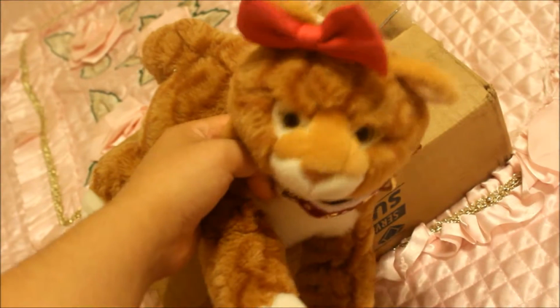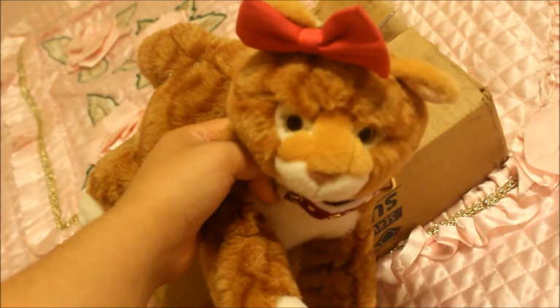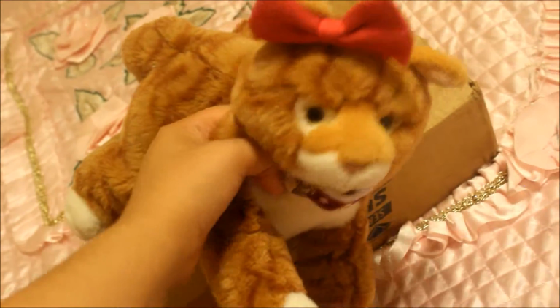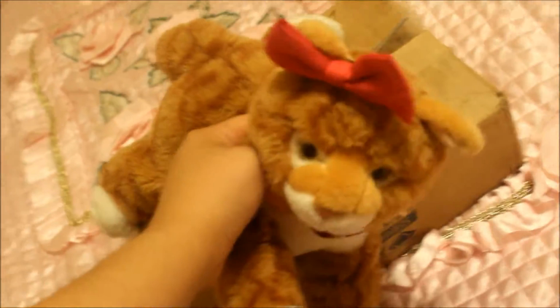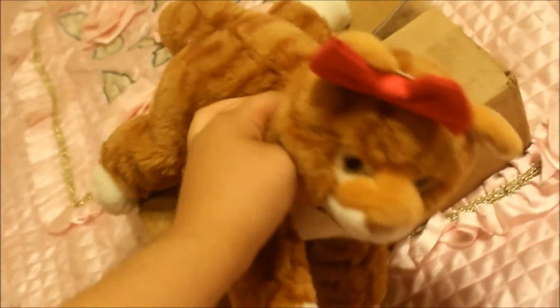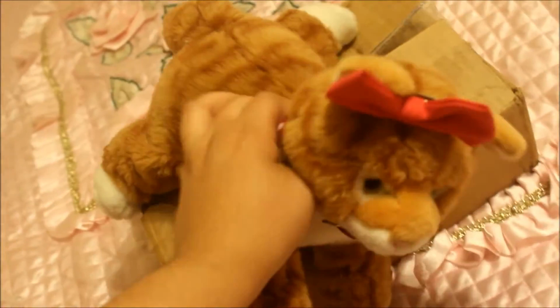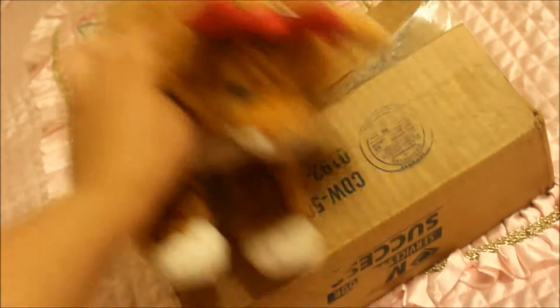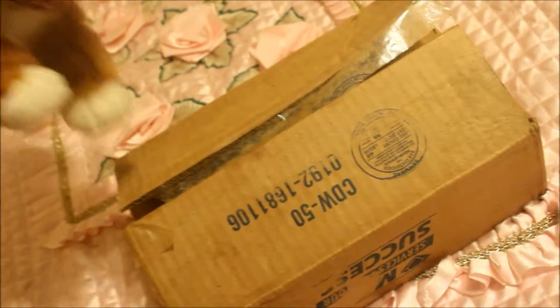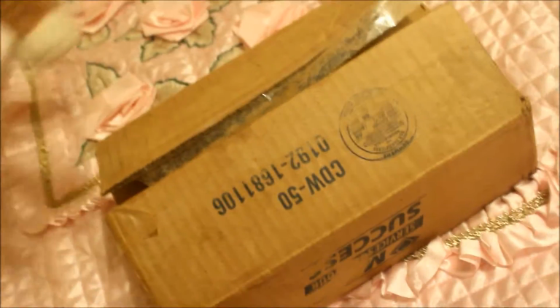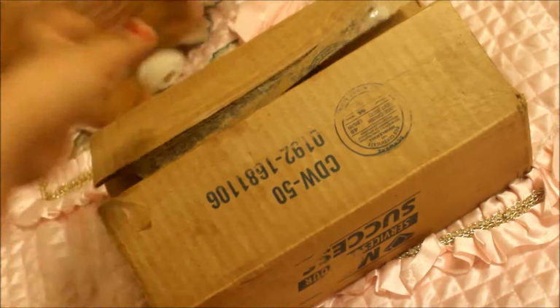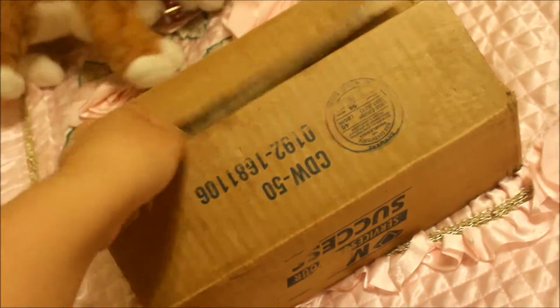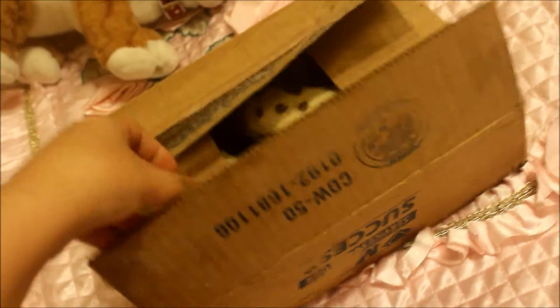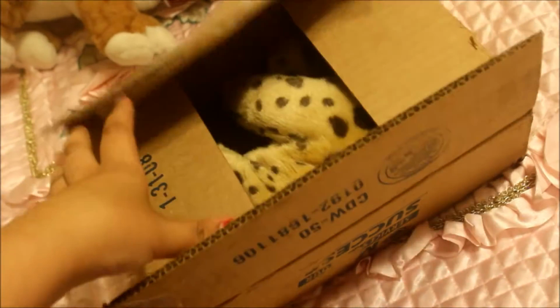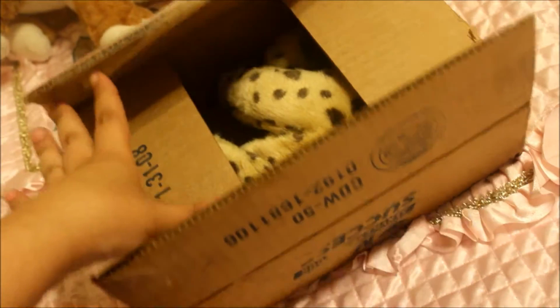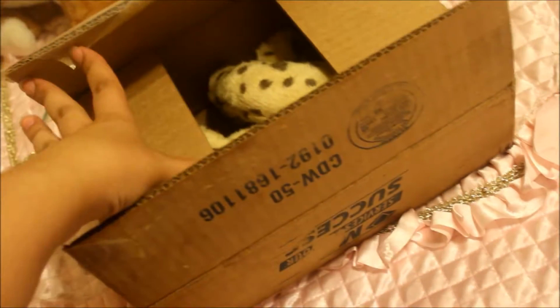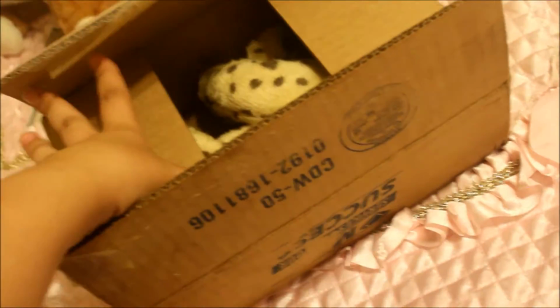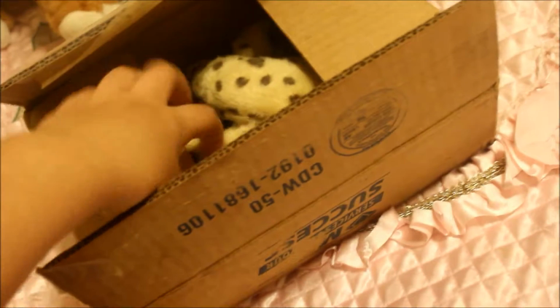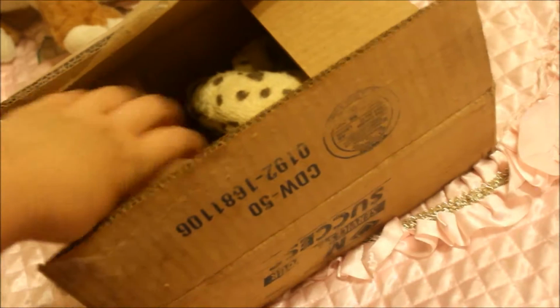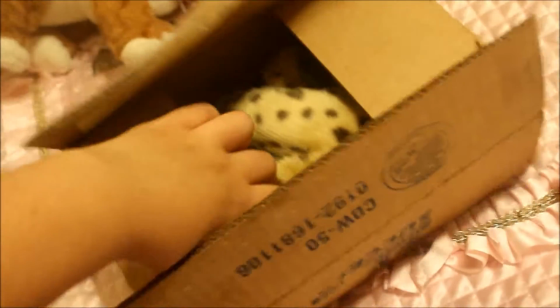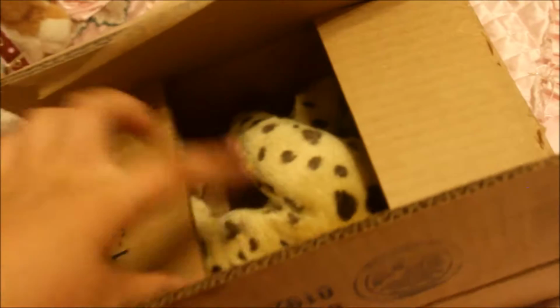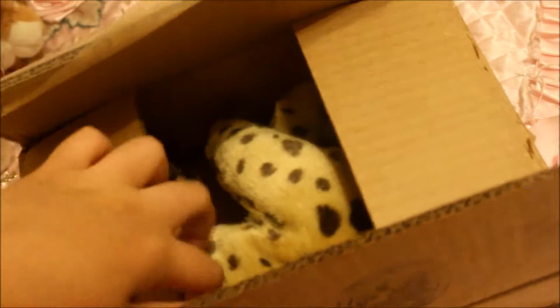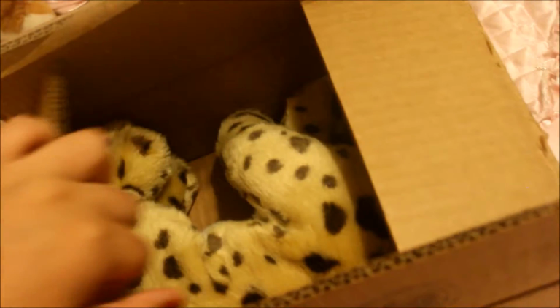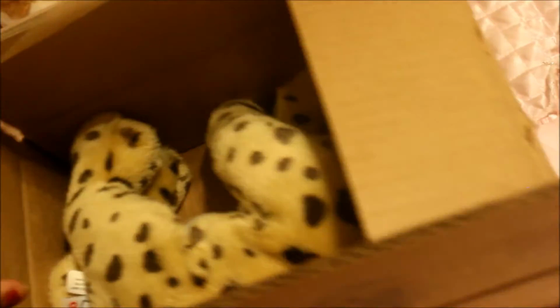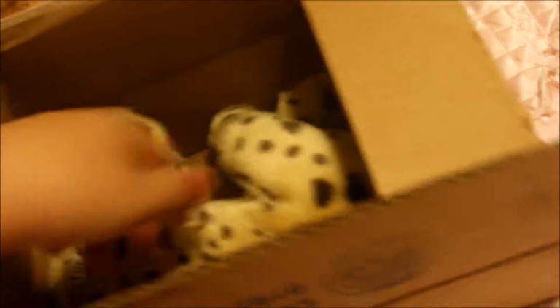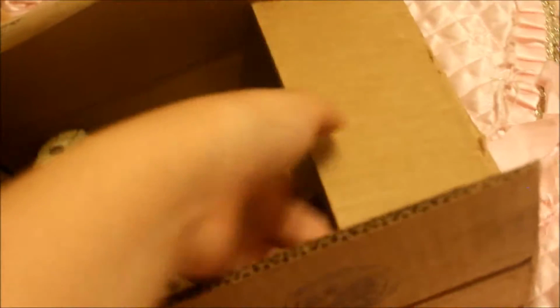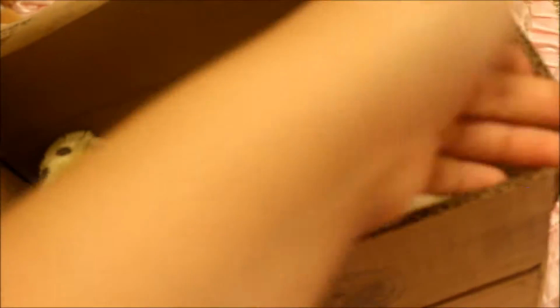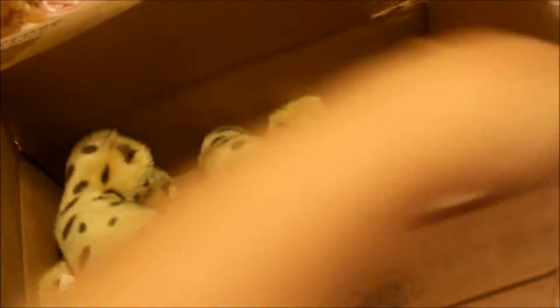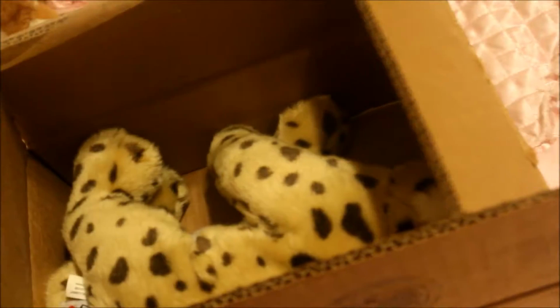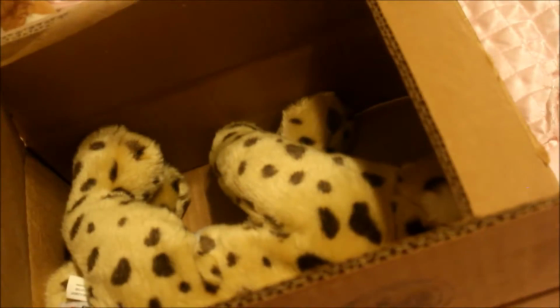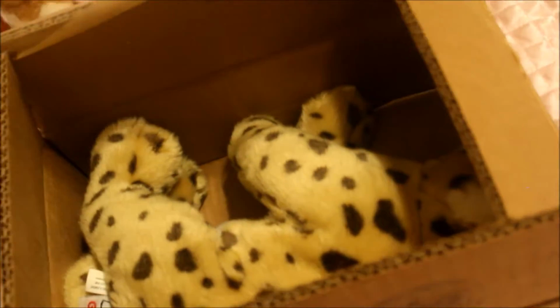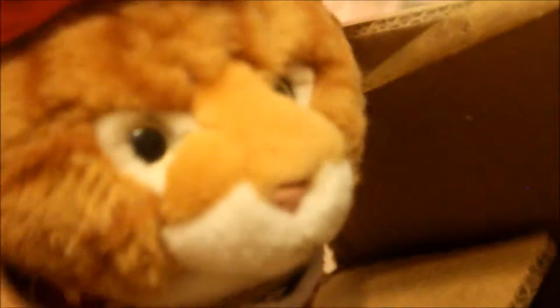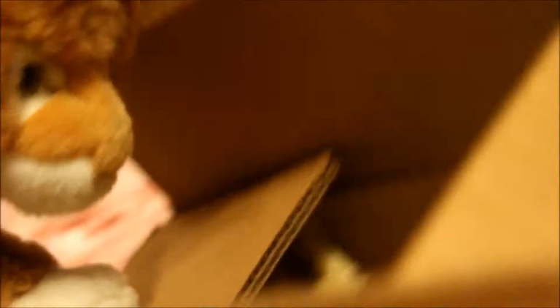Here's the box — it came in a simple box and was simply packaged. And here's the cheetah — she is super duper cute, oh my gosh.